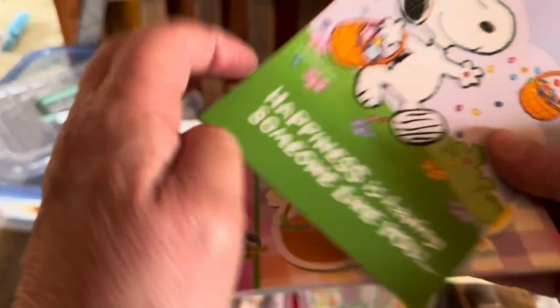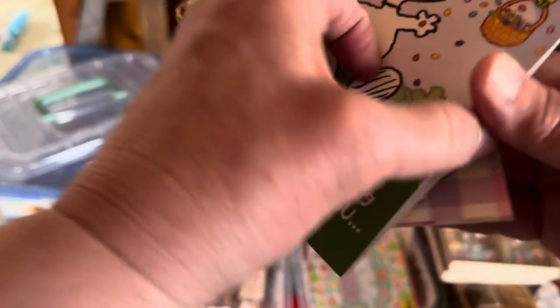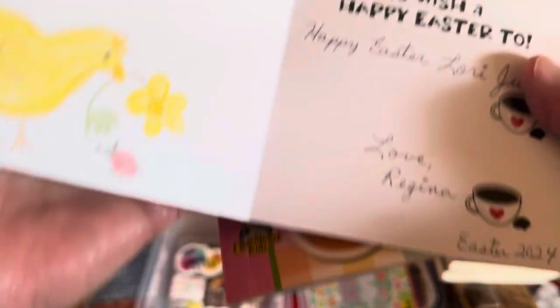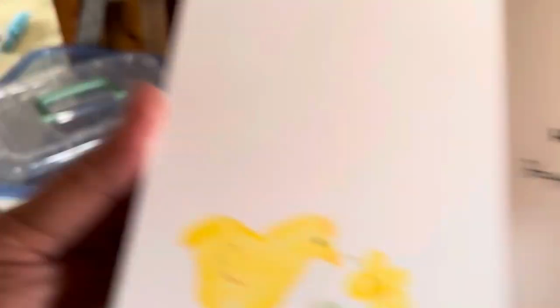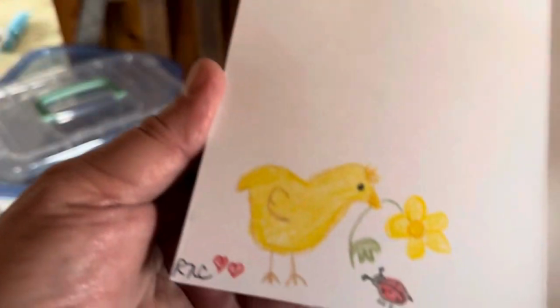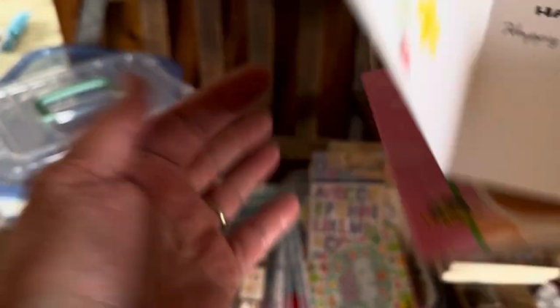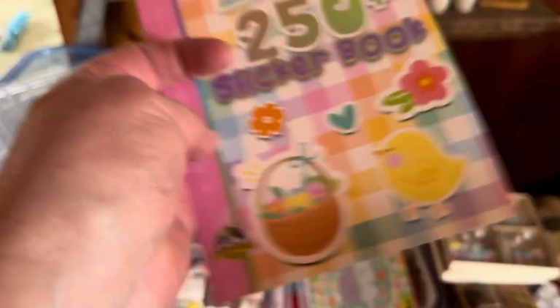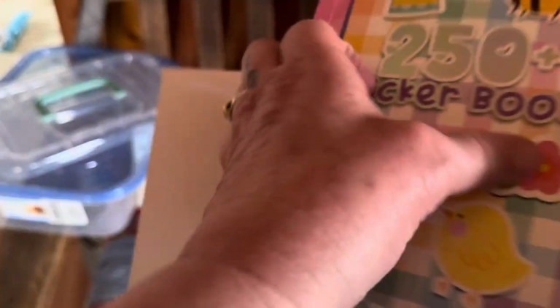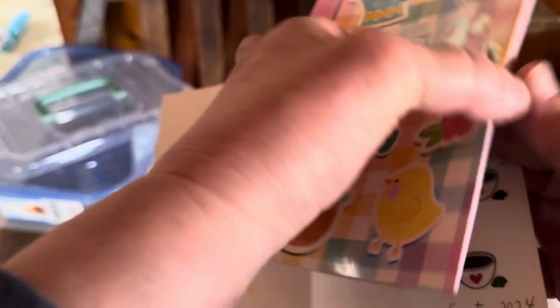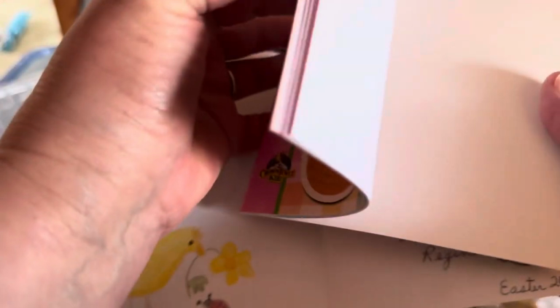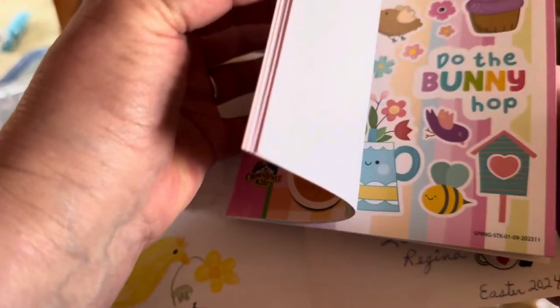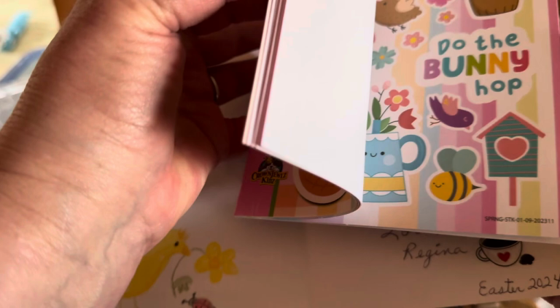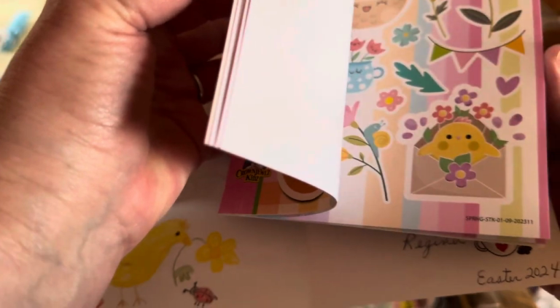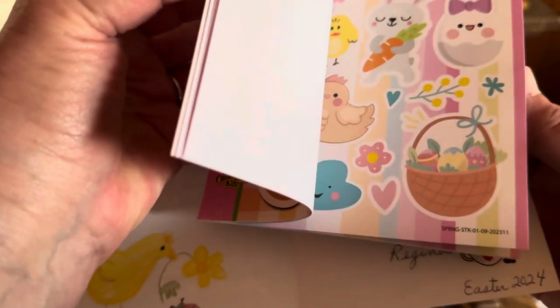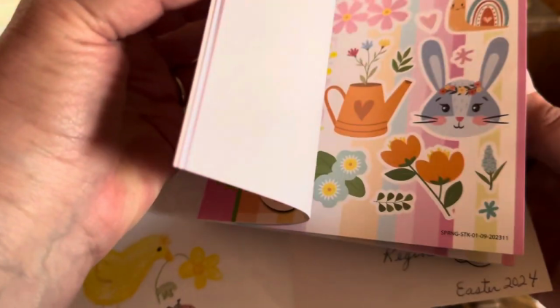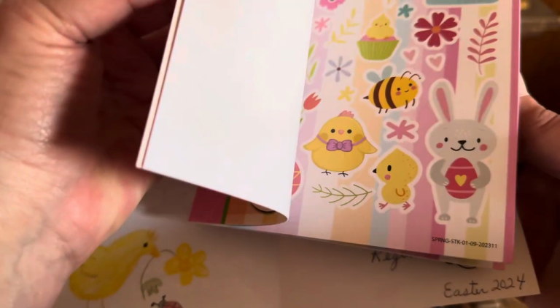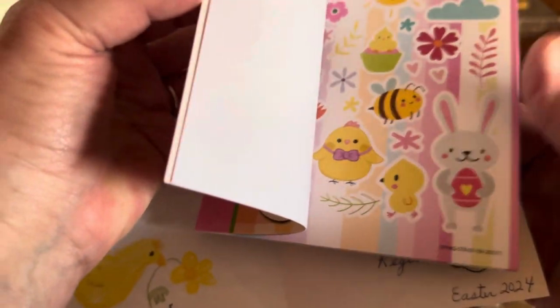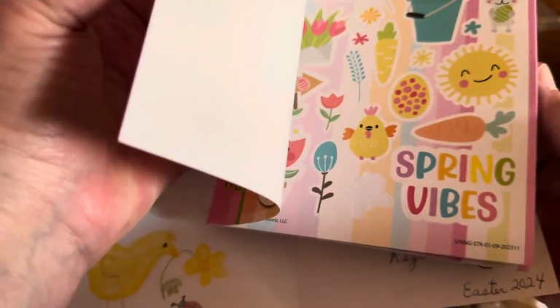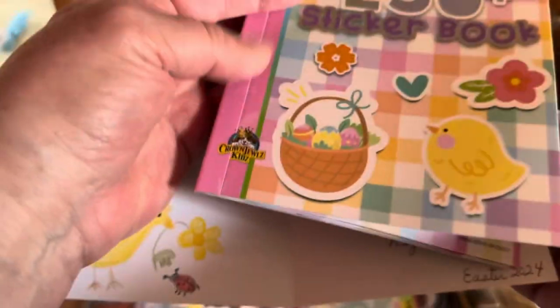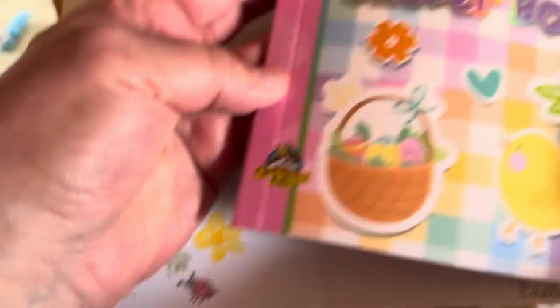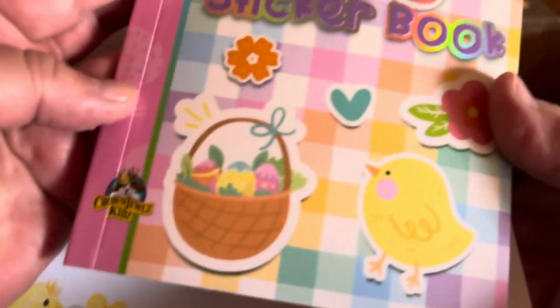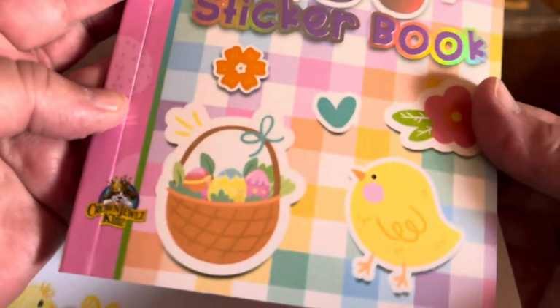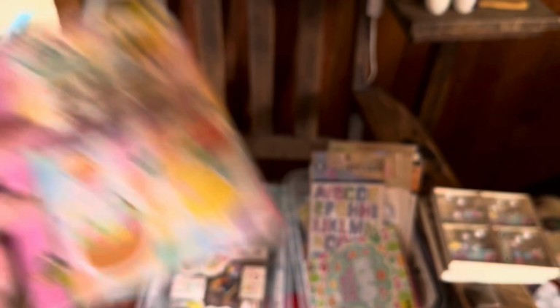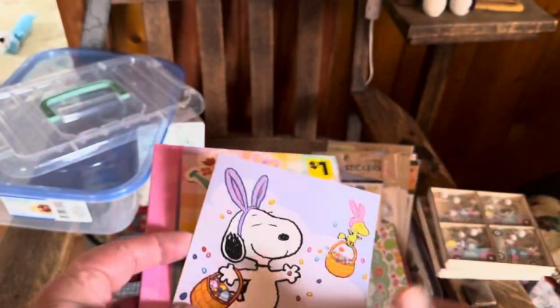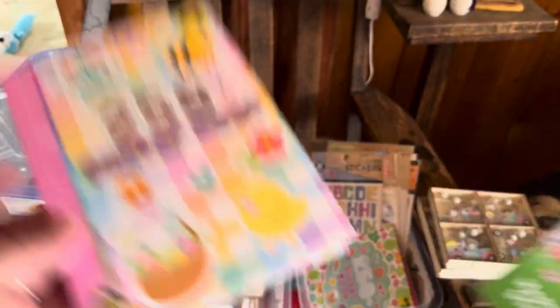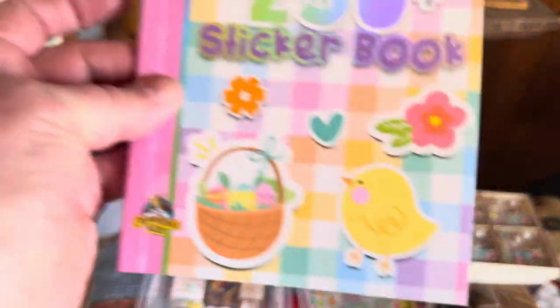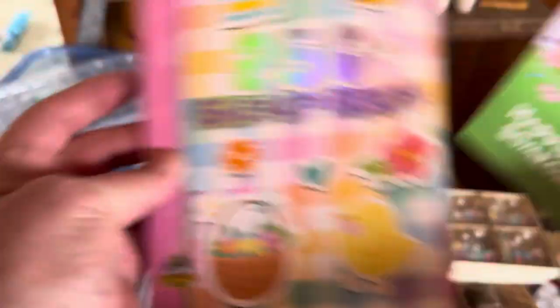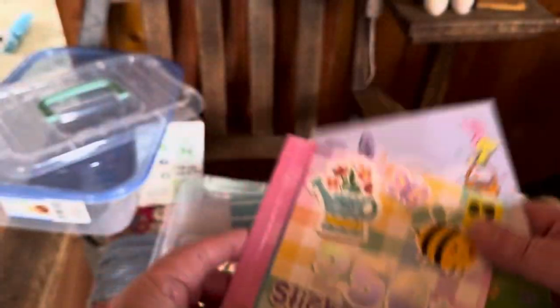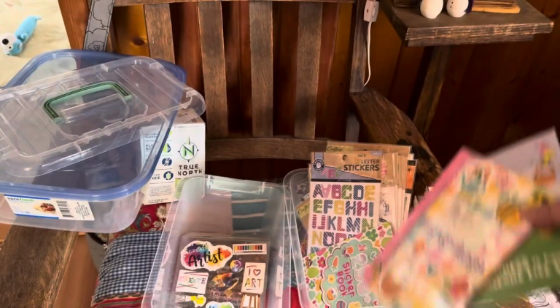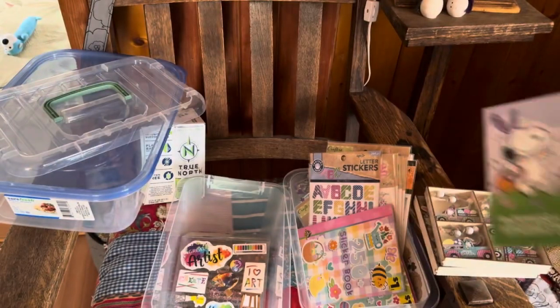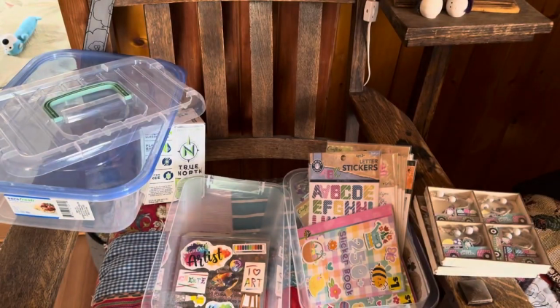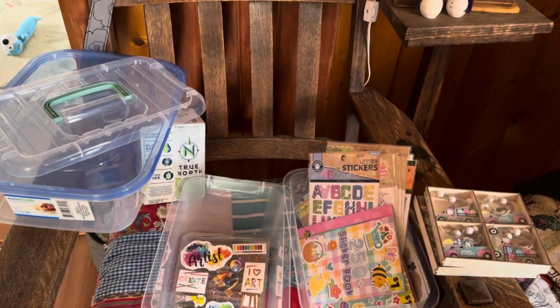That little running chick reminded me of this sticker. These are really cute for a dollar from Dollar General.